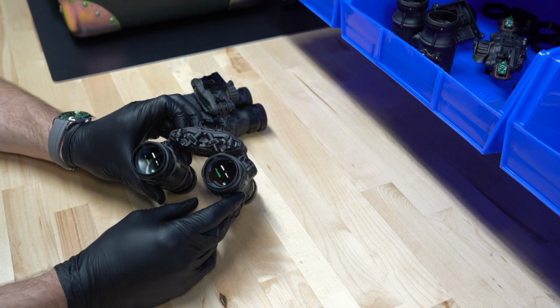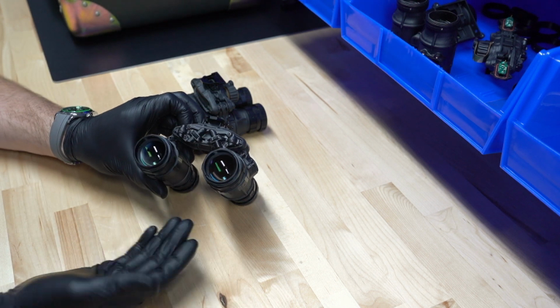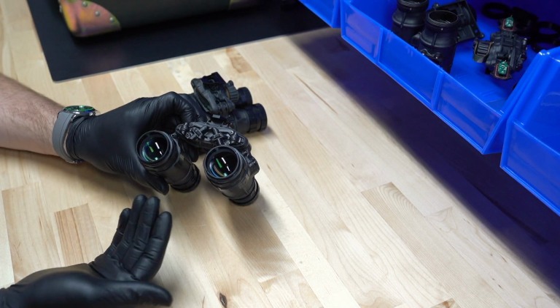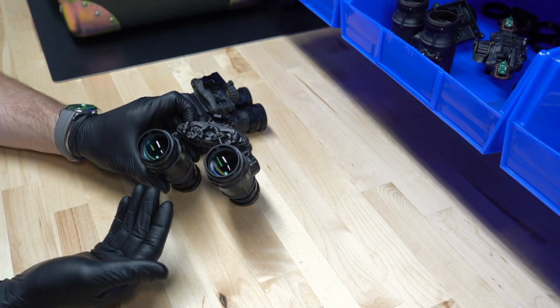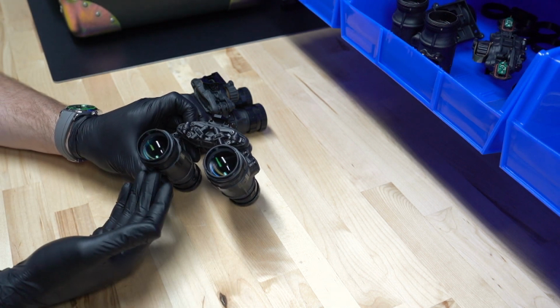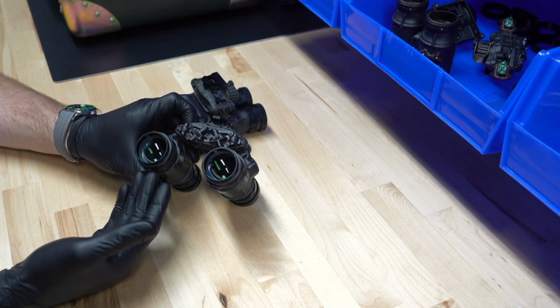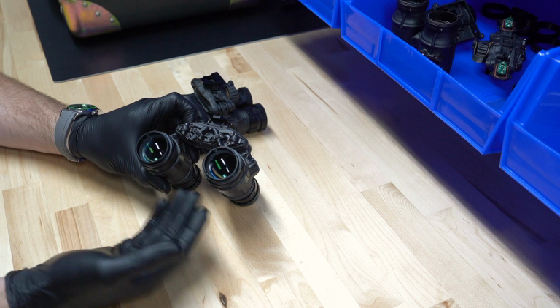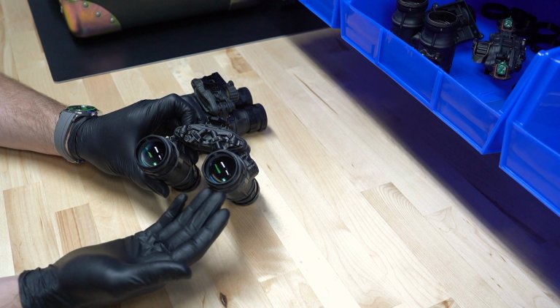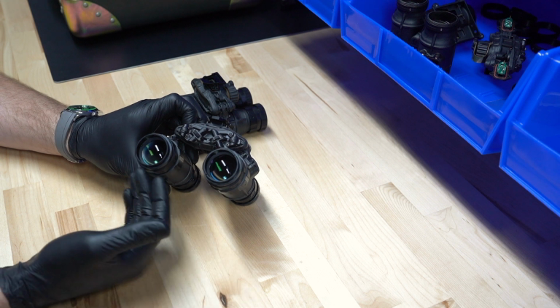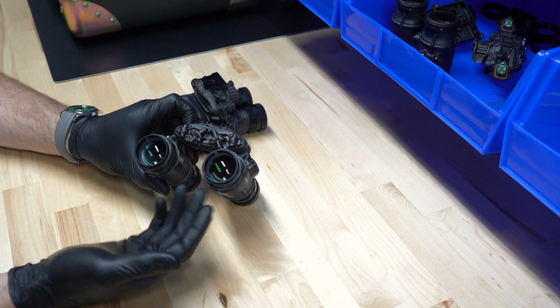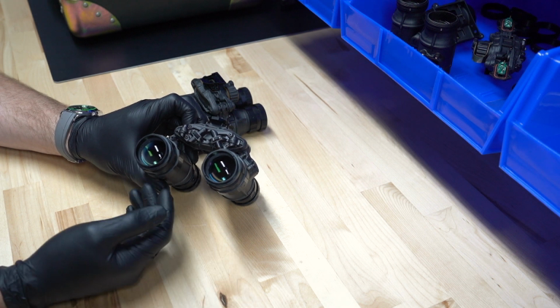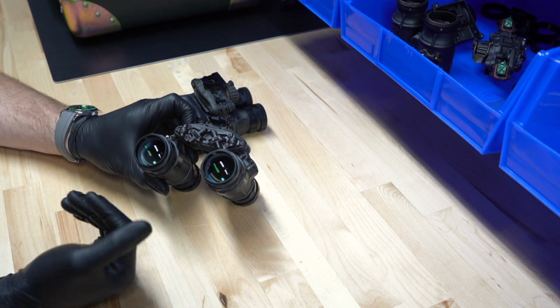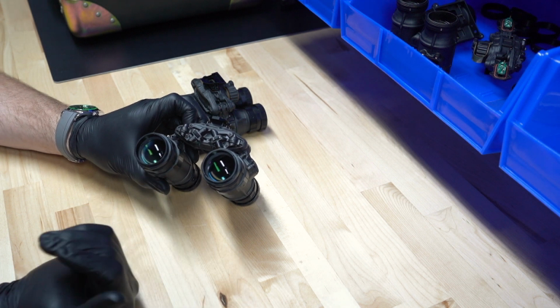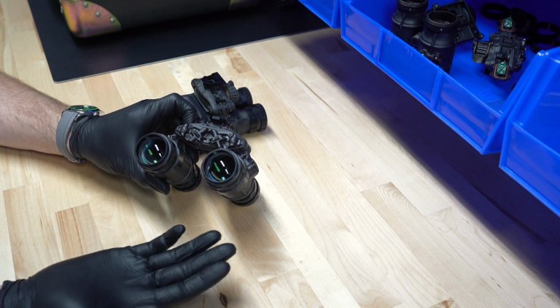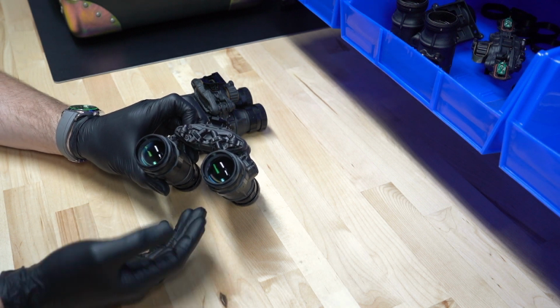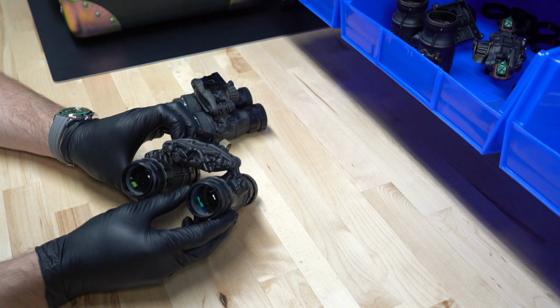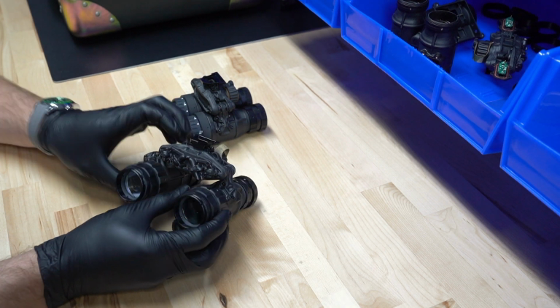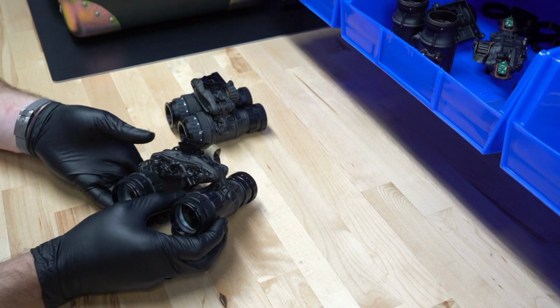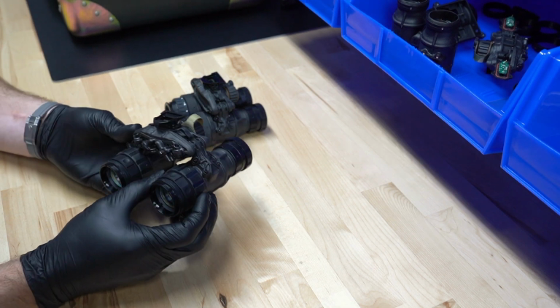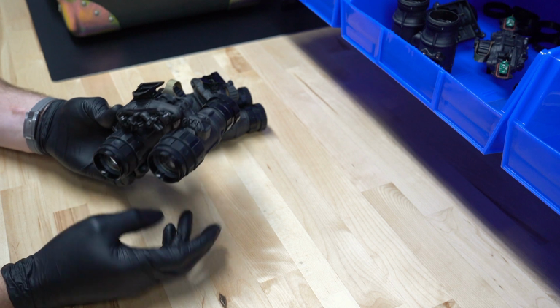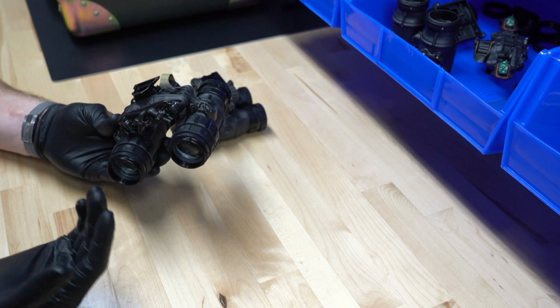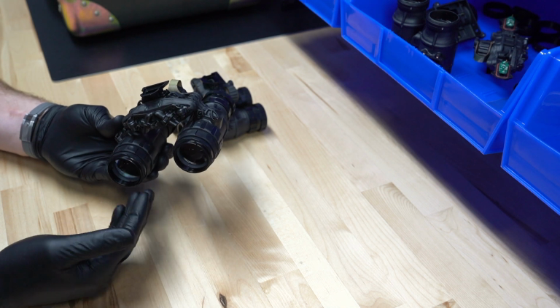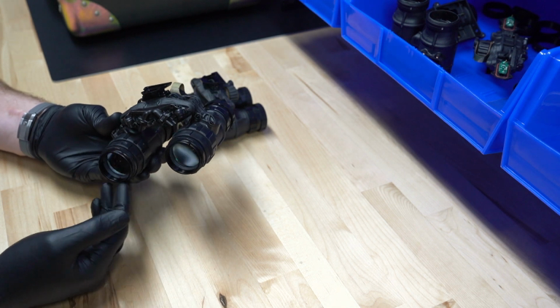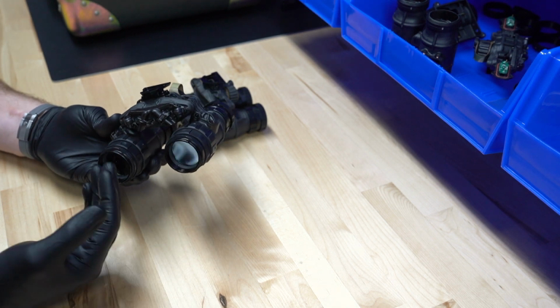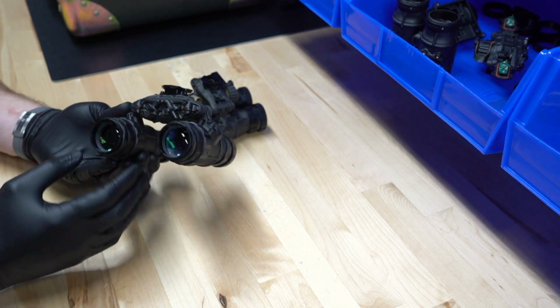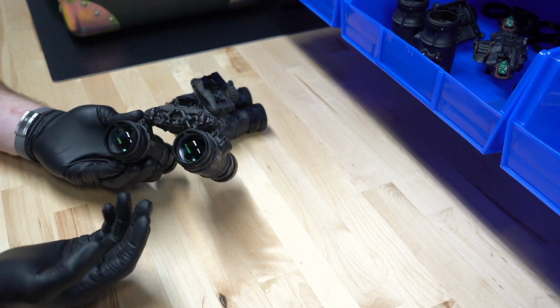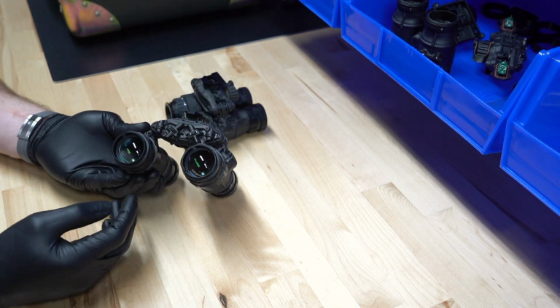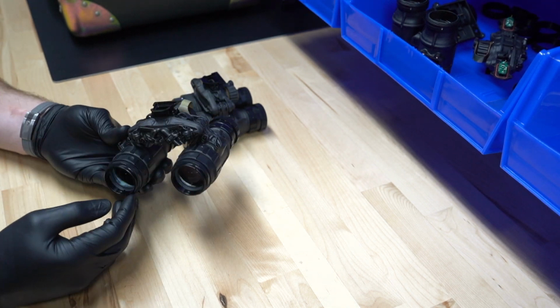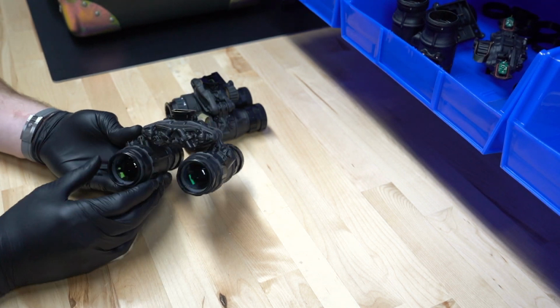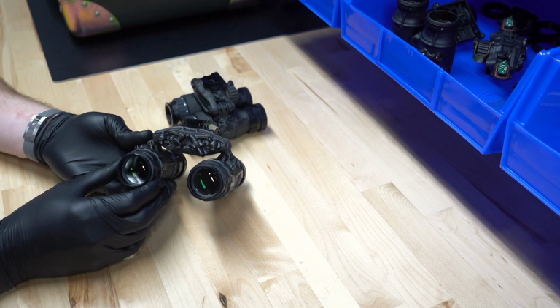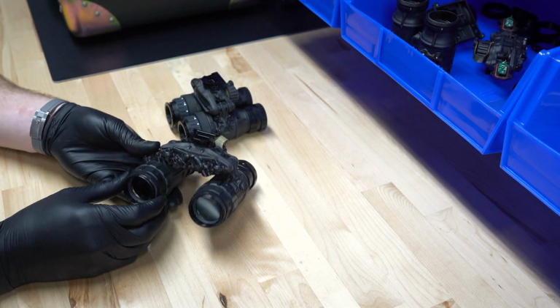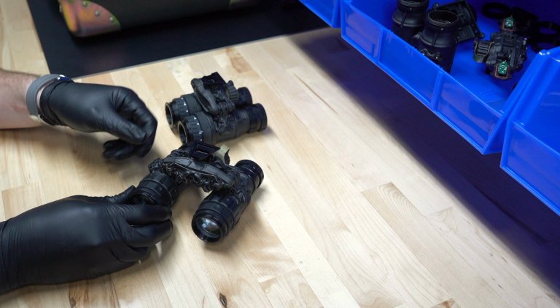One of the options we get asked about frequently is the Depth-Ether ocular lenses. Since a lot of people like to go with these because of their benefits, we wanted to show a quick video on how to properly focus these so you don't damage your goggles.